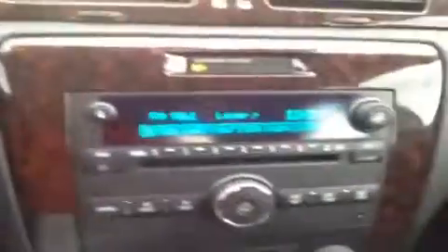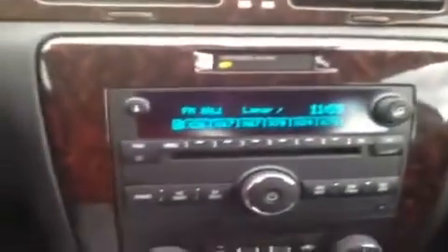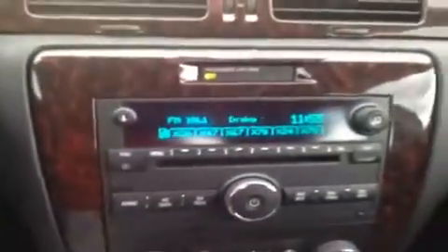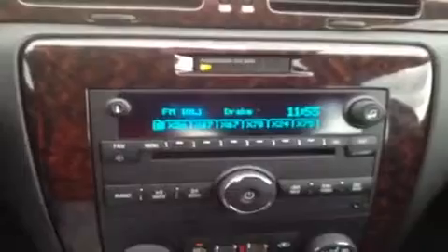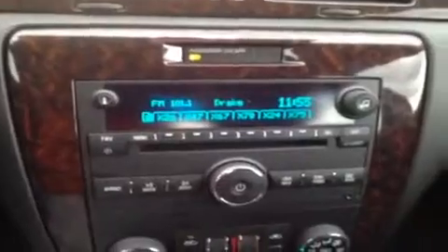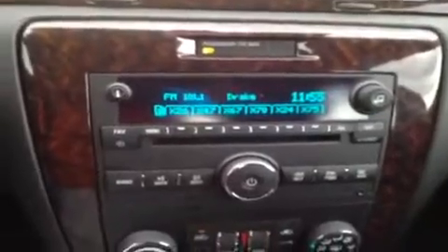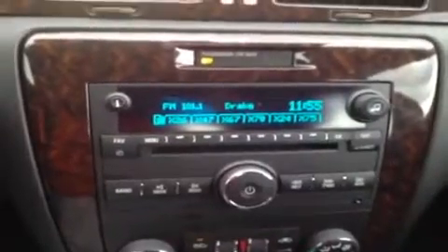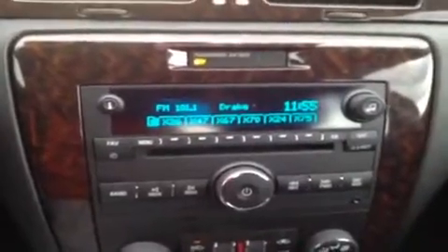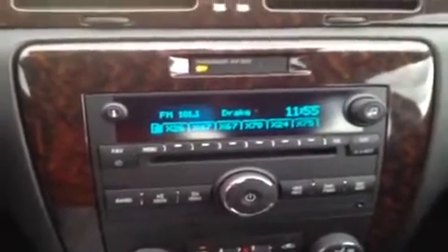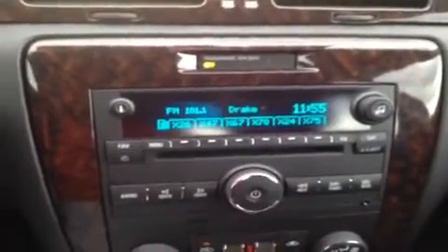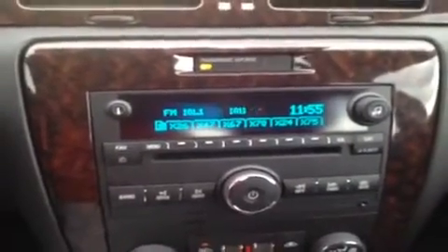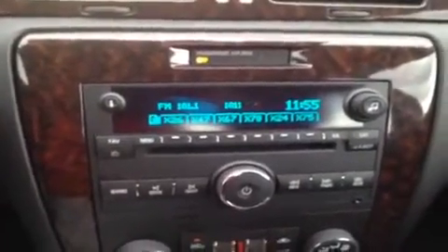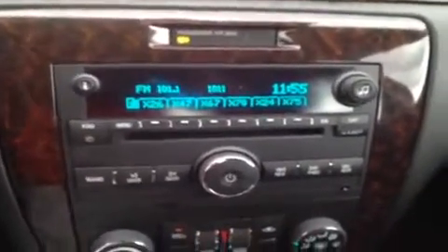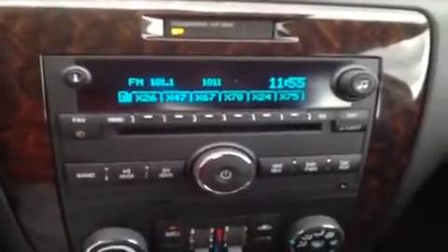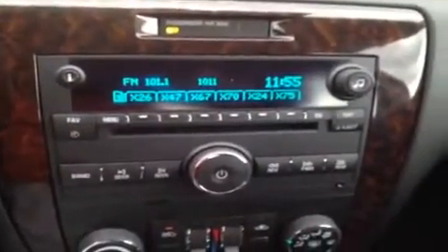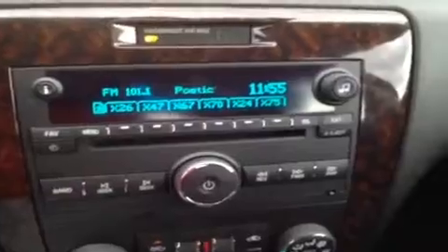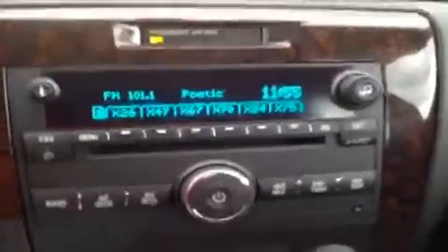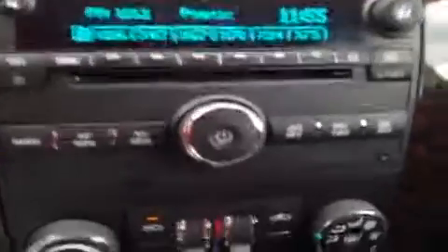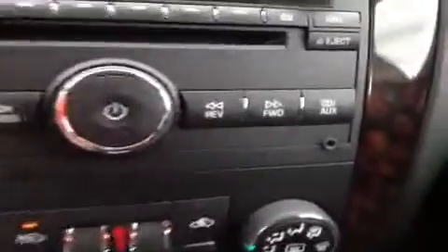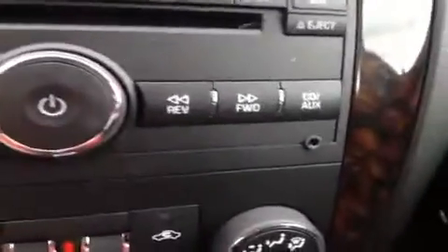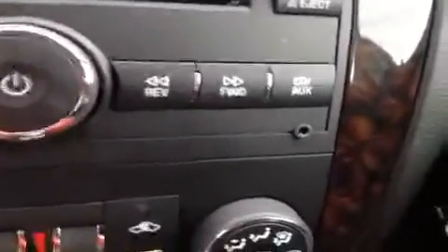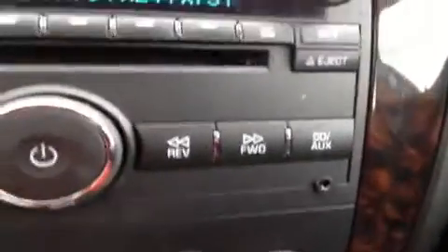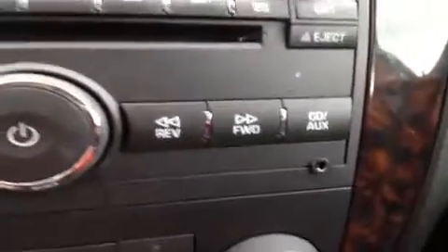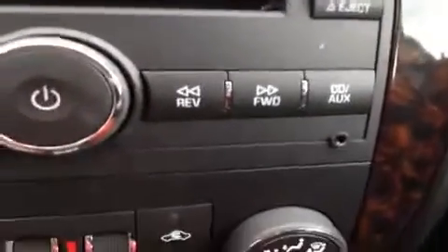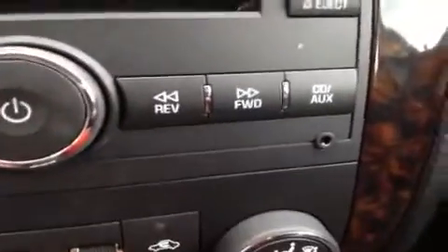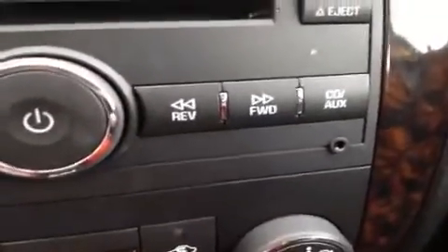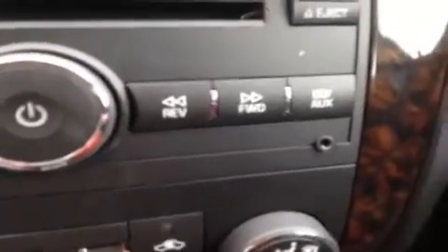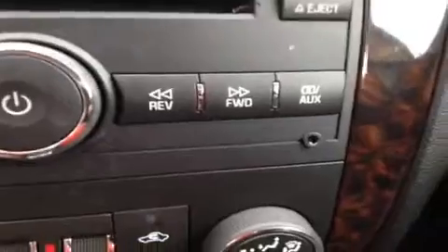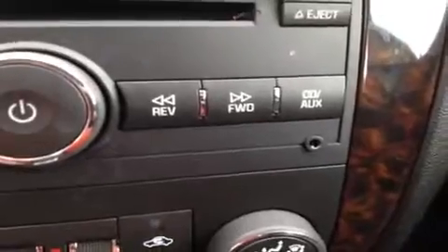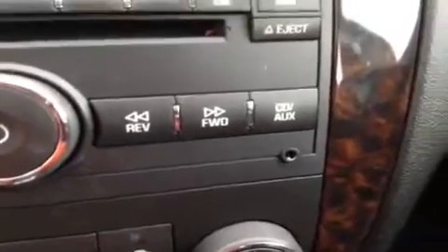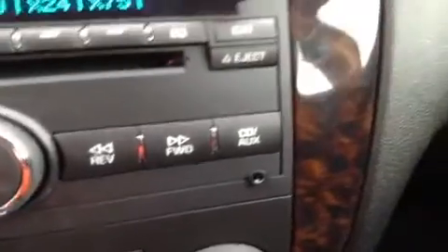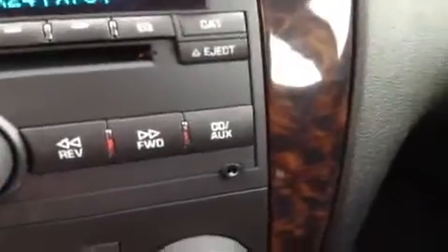Right over here we have a CD player which is MP3 compatible, and it comes with XM satellite radio and AM FM radio. We also have the auxiliary headphone jack for anything with a headphone jack attachment such as your iPod or MP3 player — just plug it in and play your music.